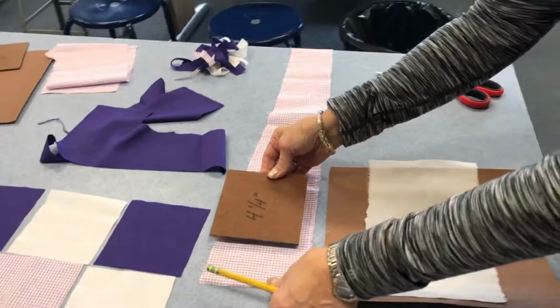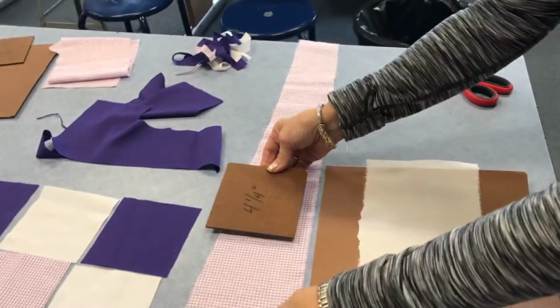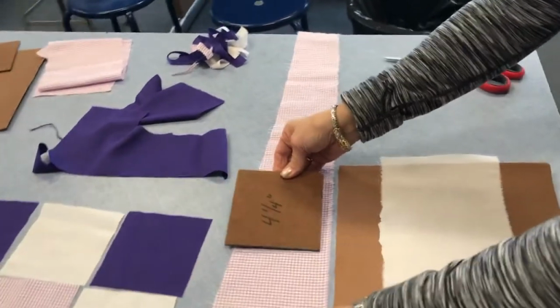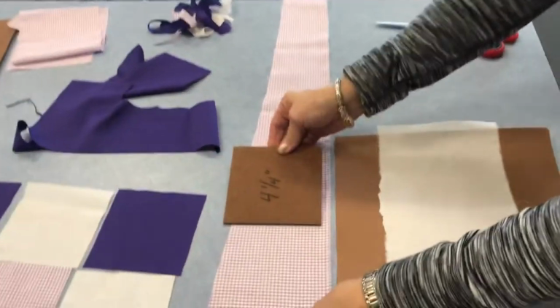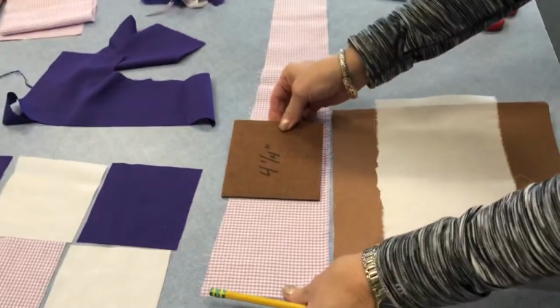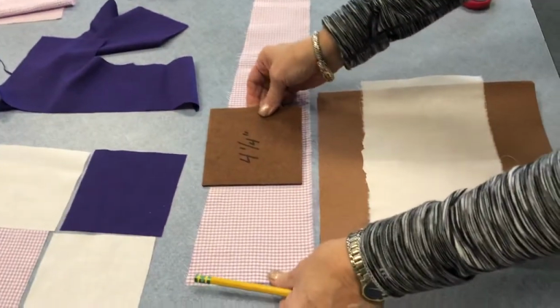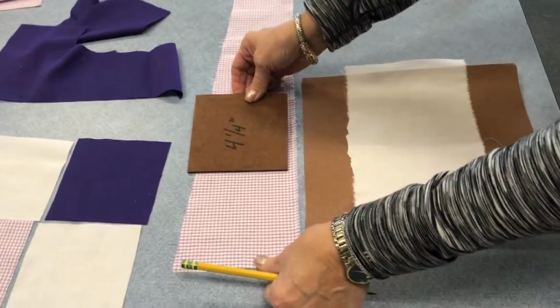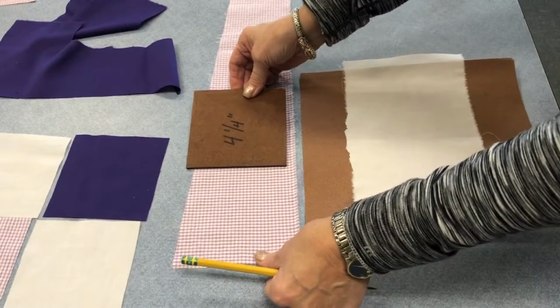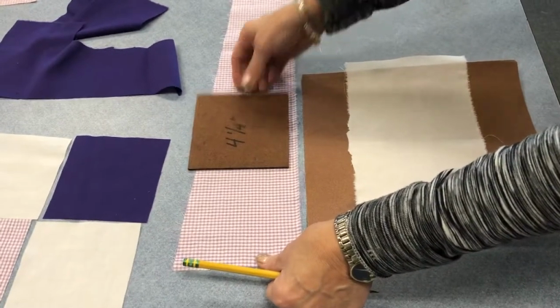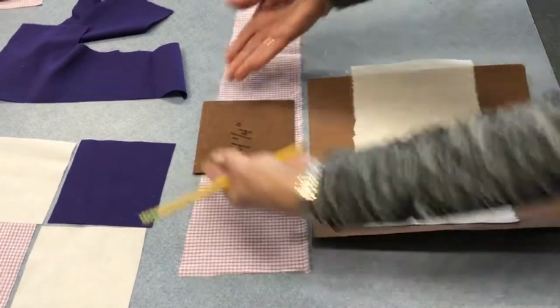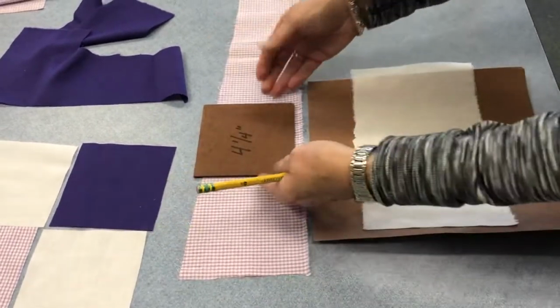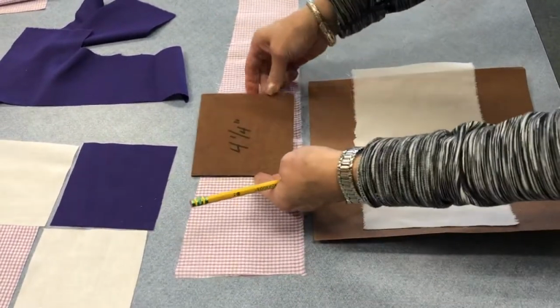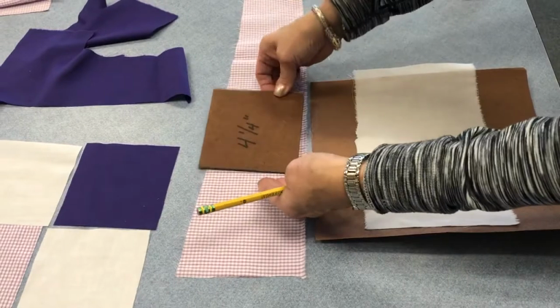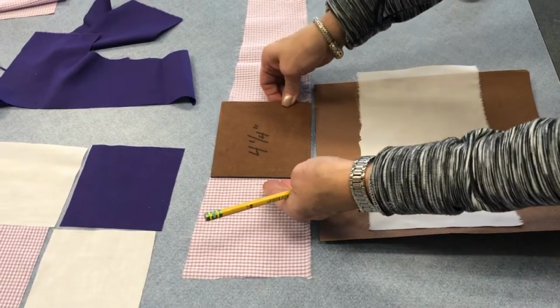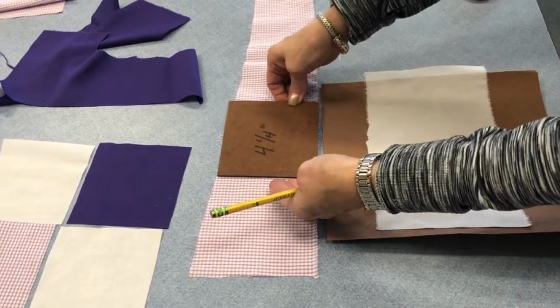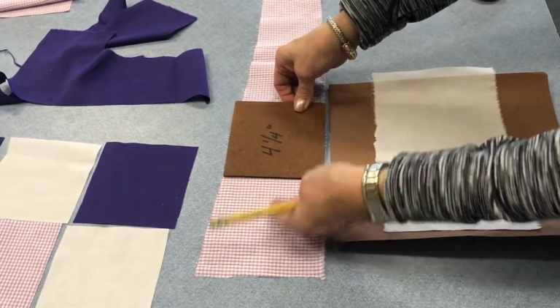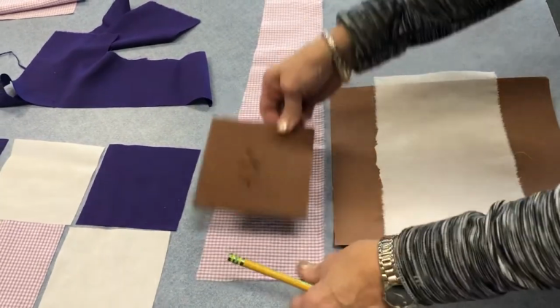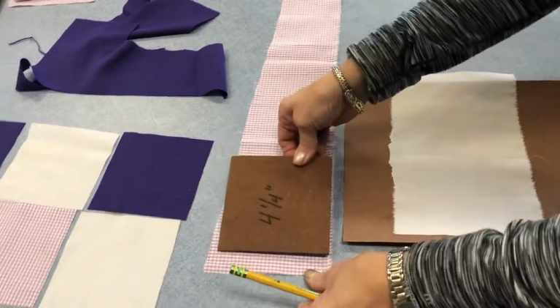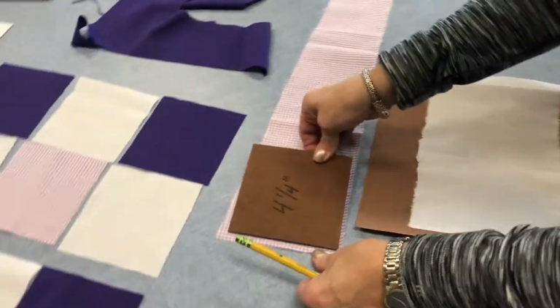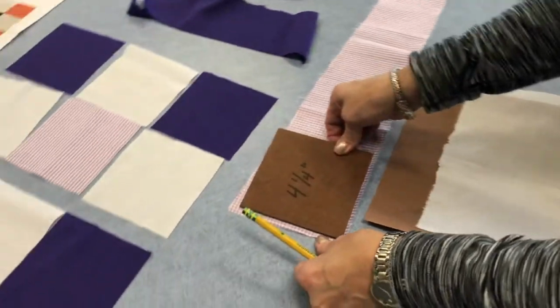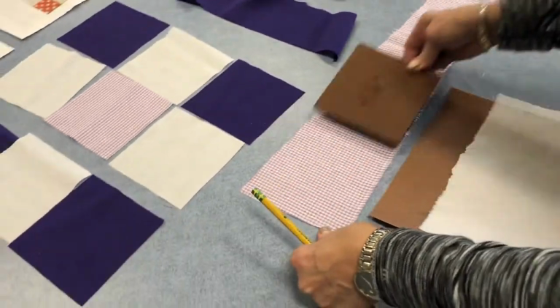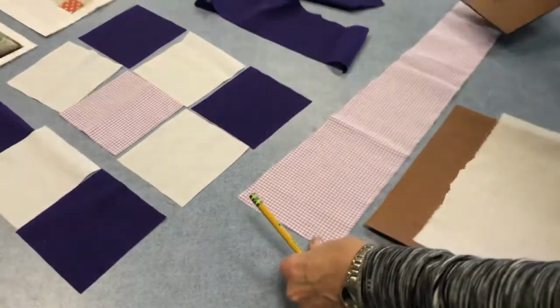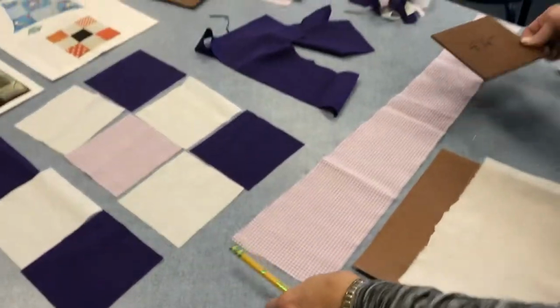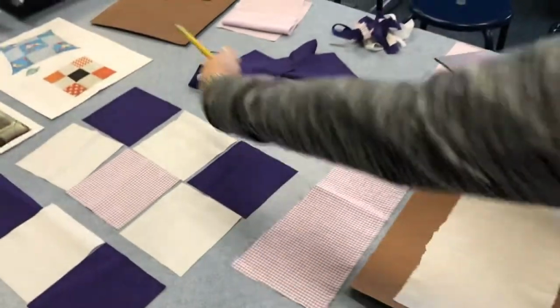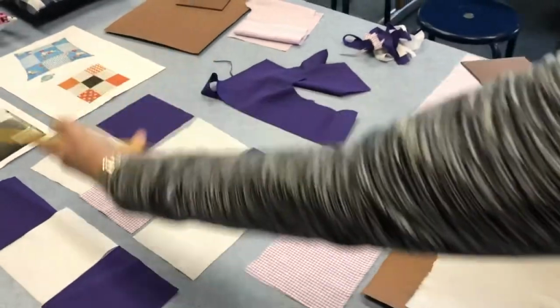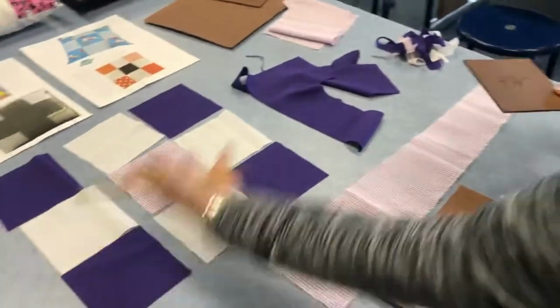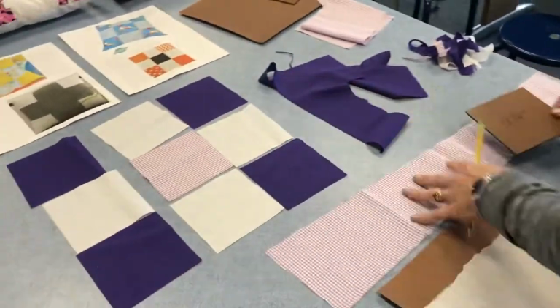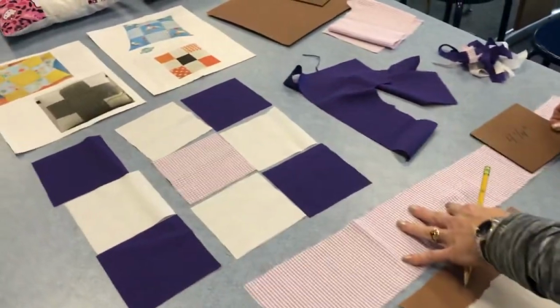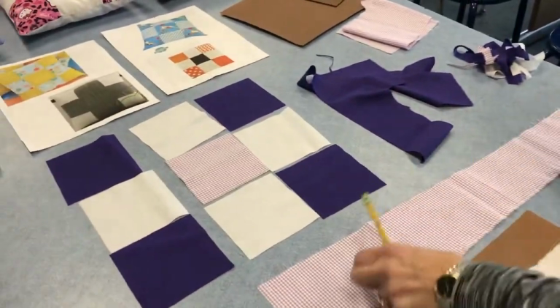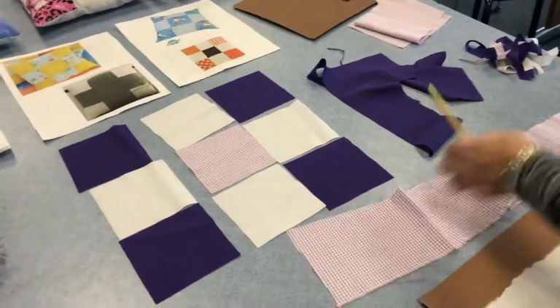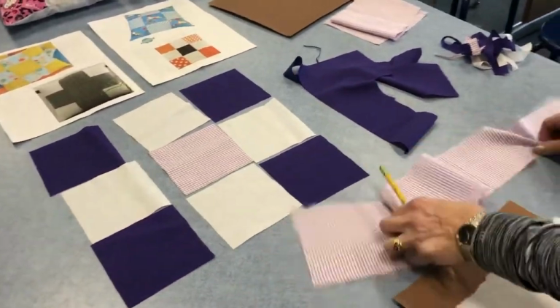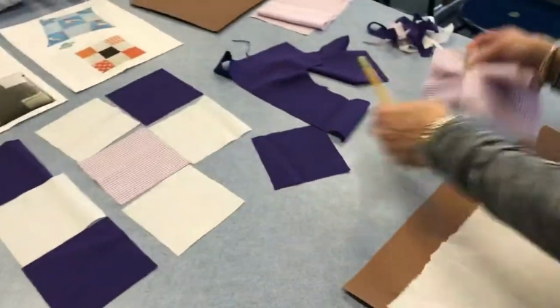You need to go to the fabric bins and find fabric that will allow you to trace a four and a quarter inch square. Obviously this is a piece you would not be able to use — you might be able to get one square but you wouldn't be able to get four or five out of it, so this fabric is not usable.